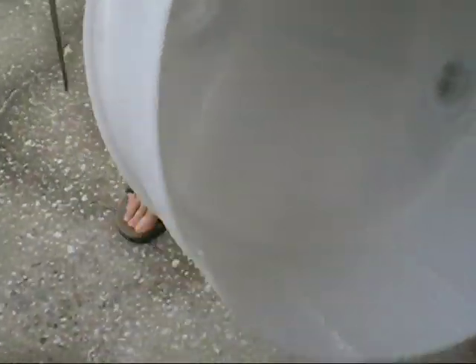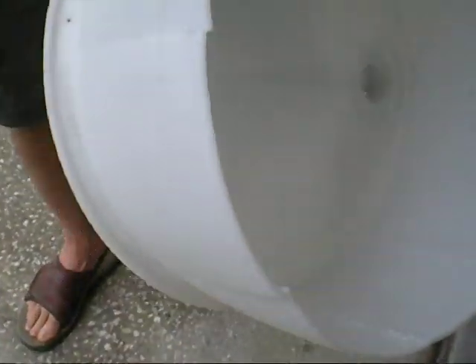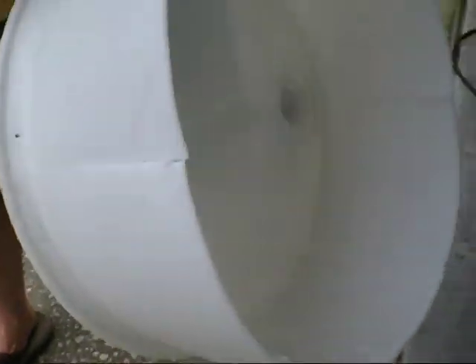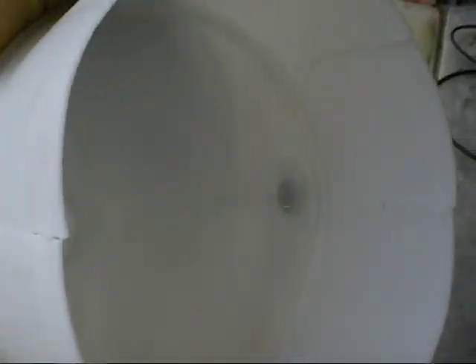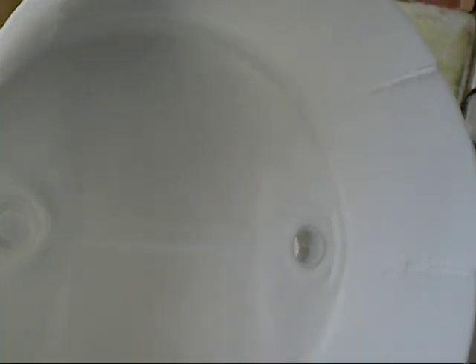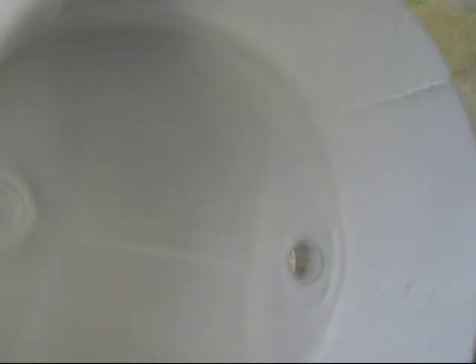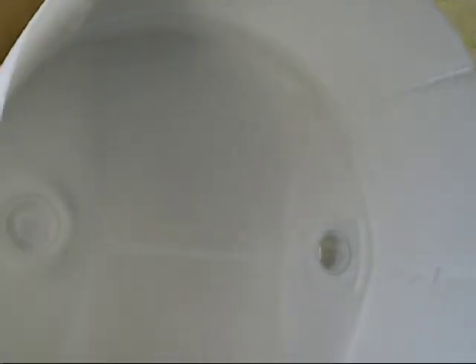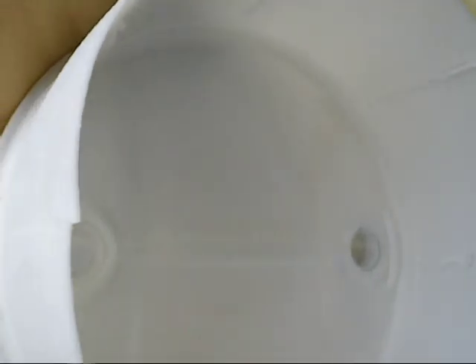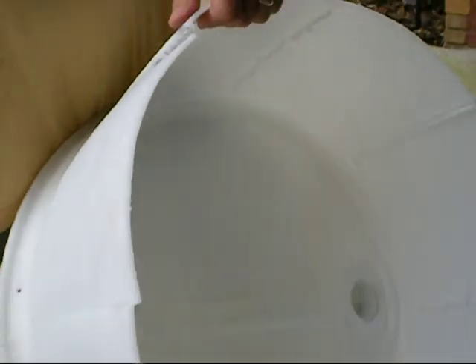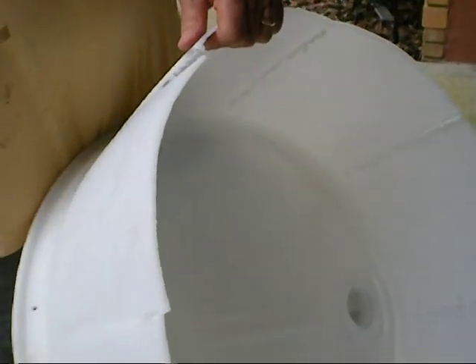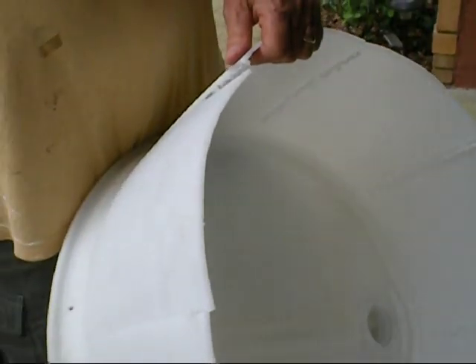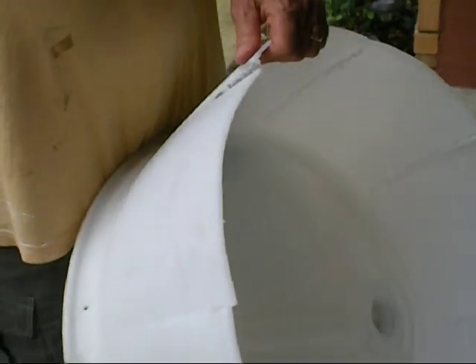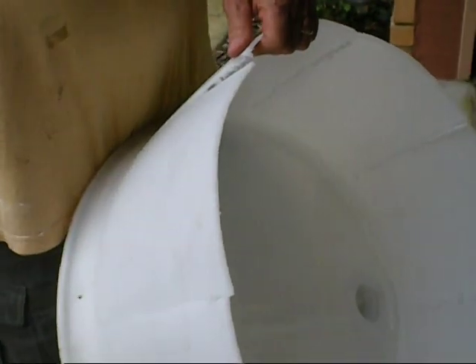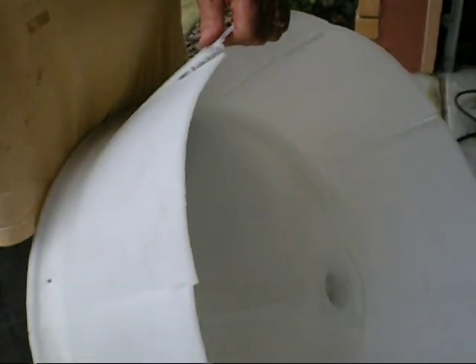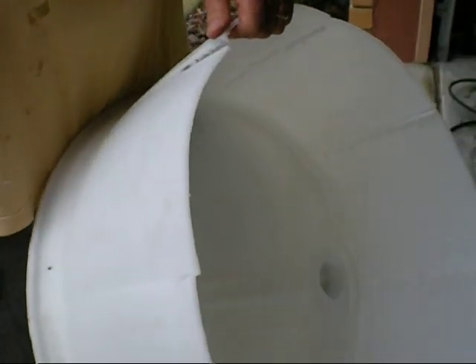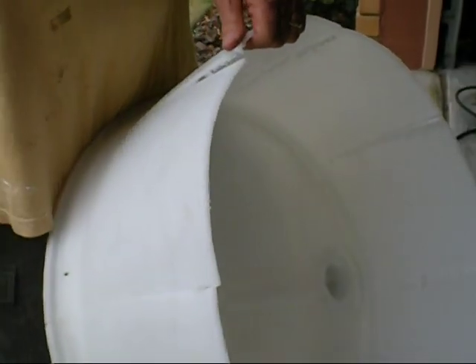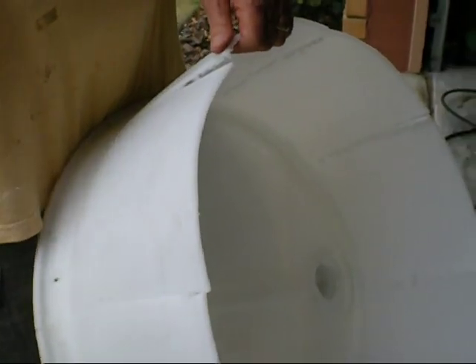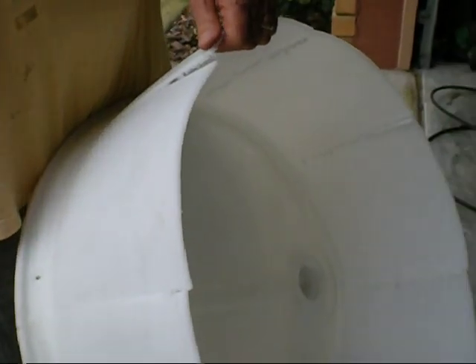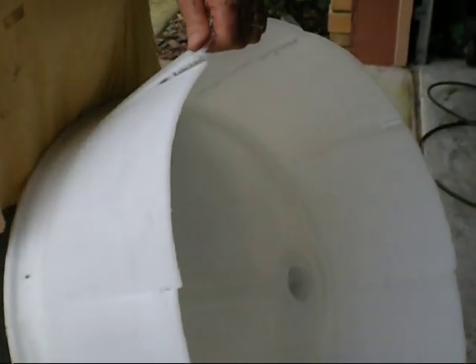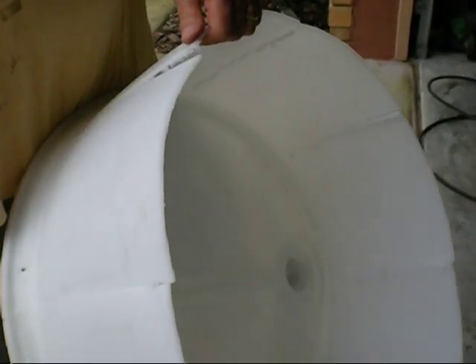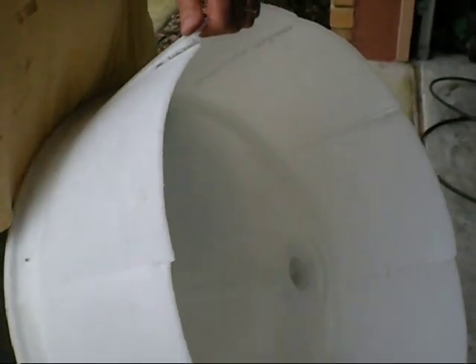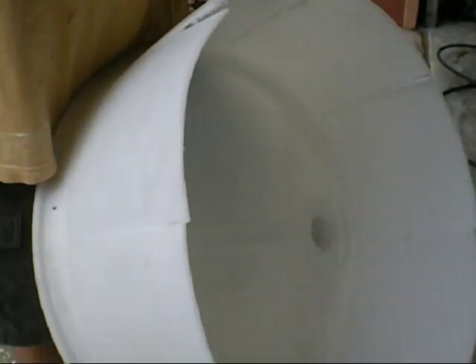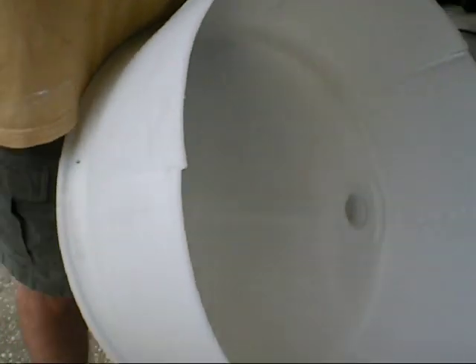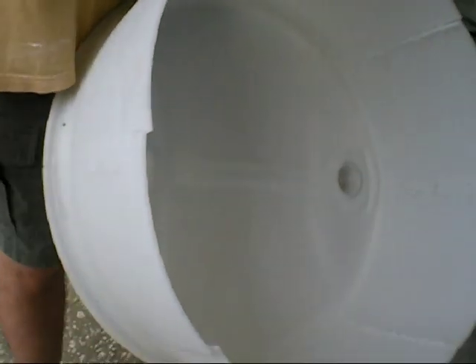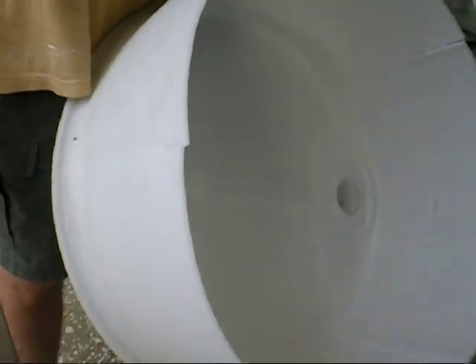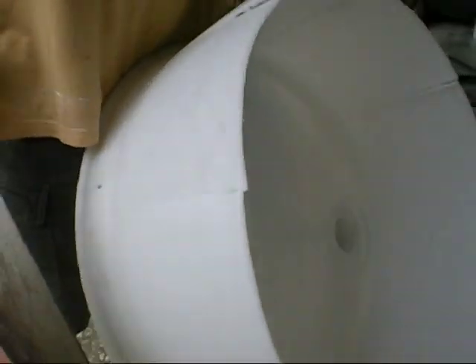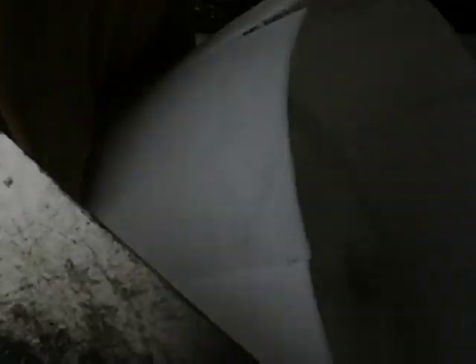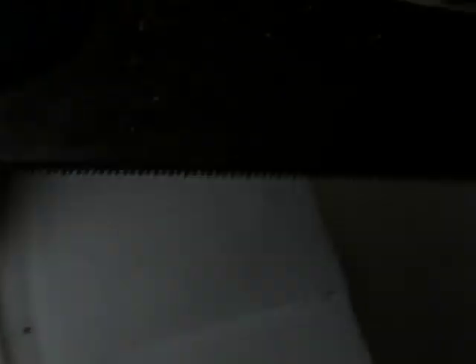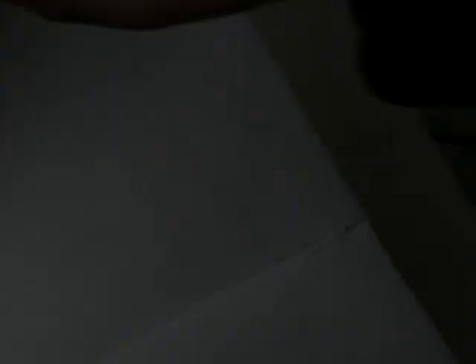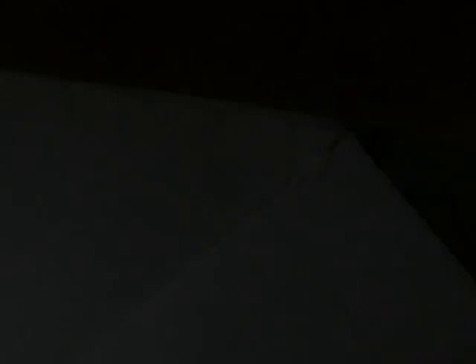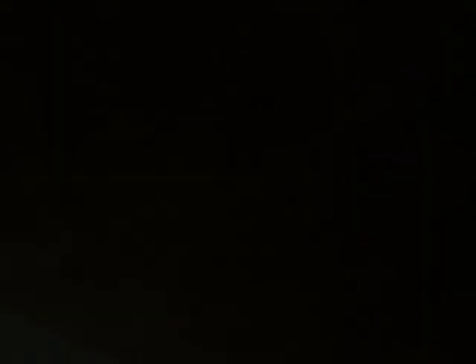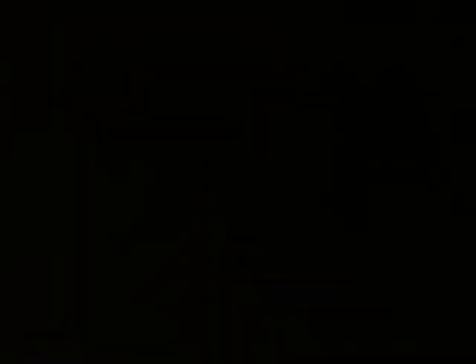You first start by washing the barrel out real good — just water, rinse them out.